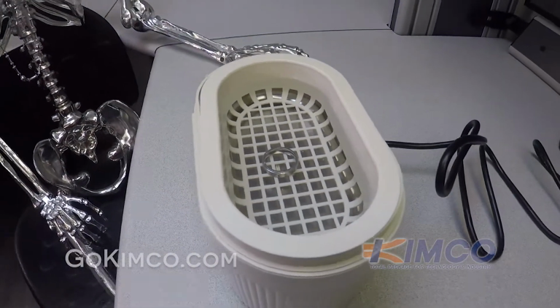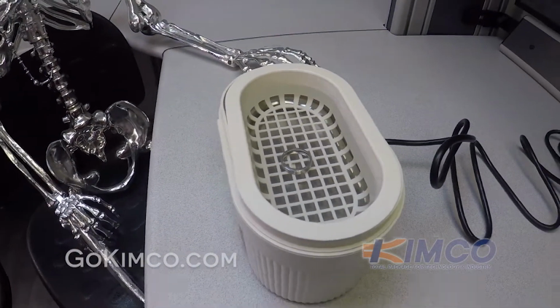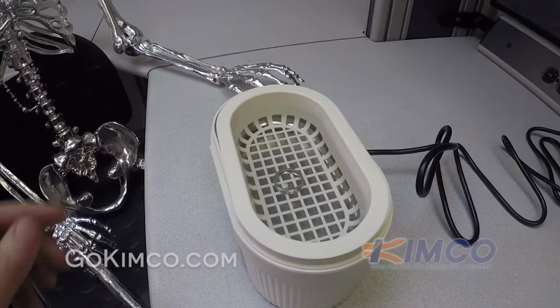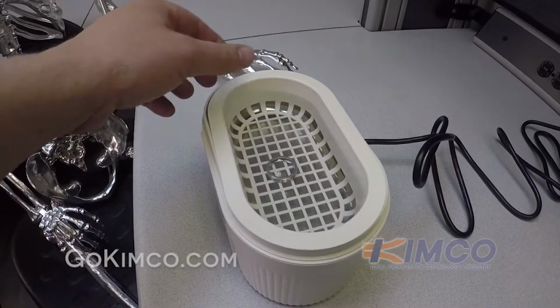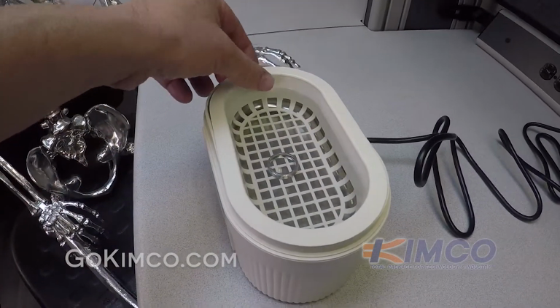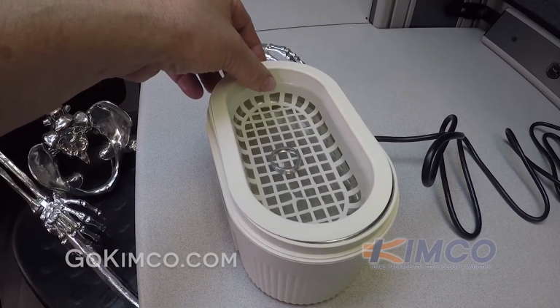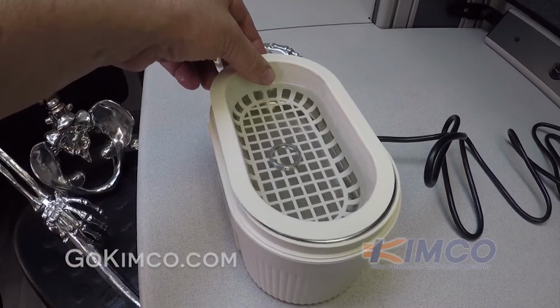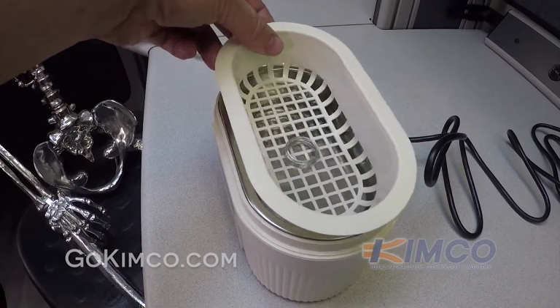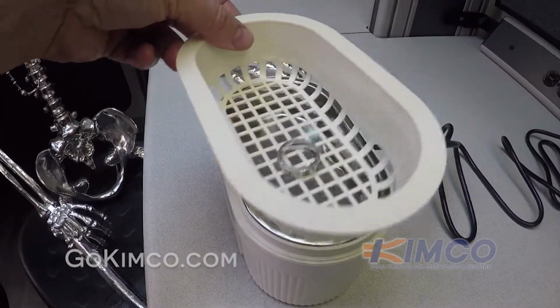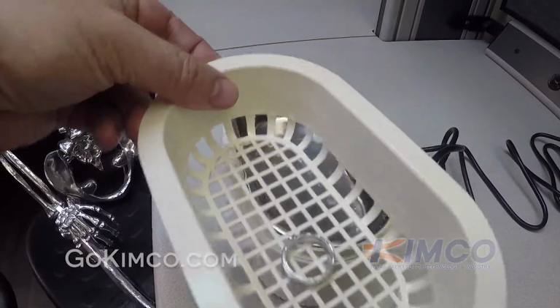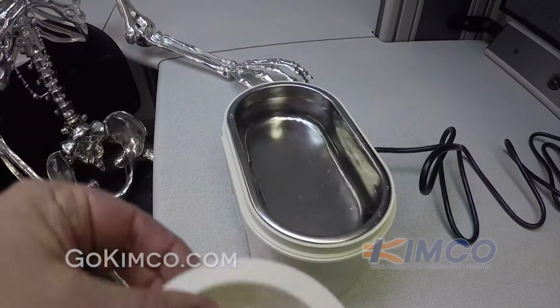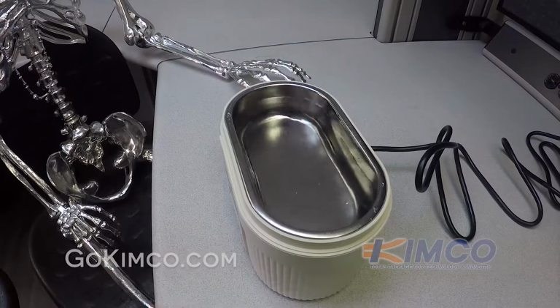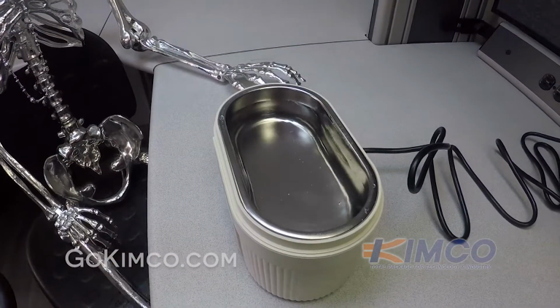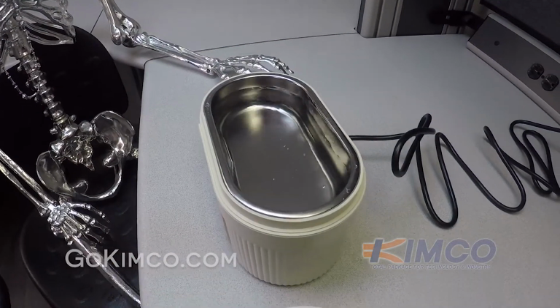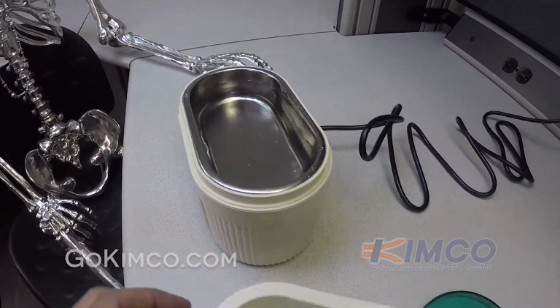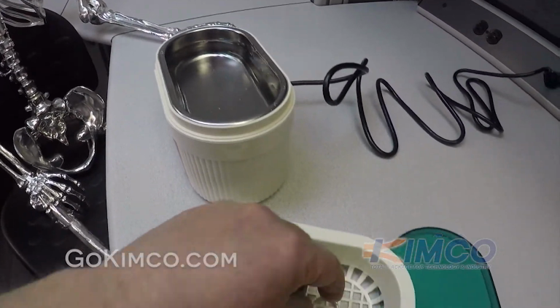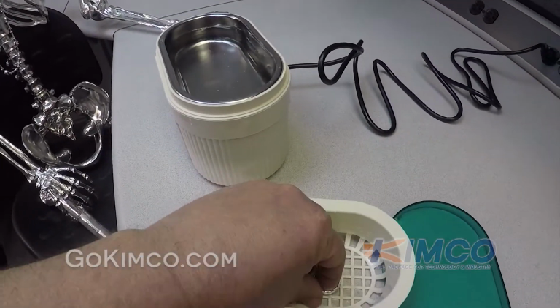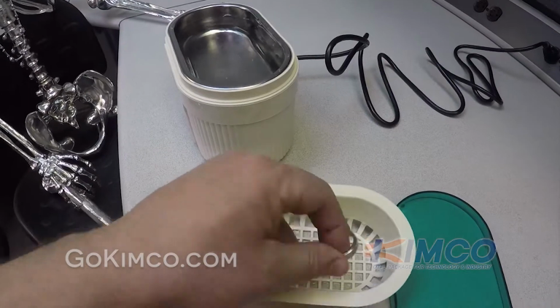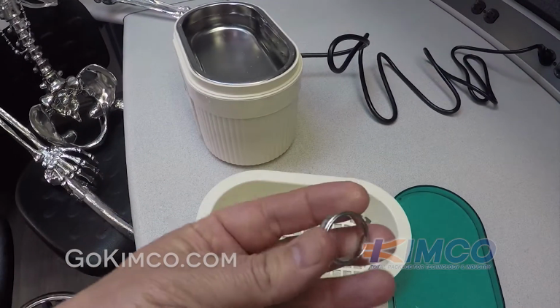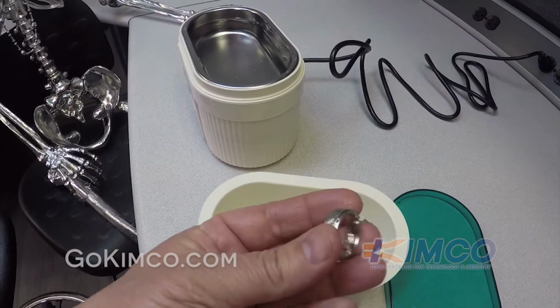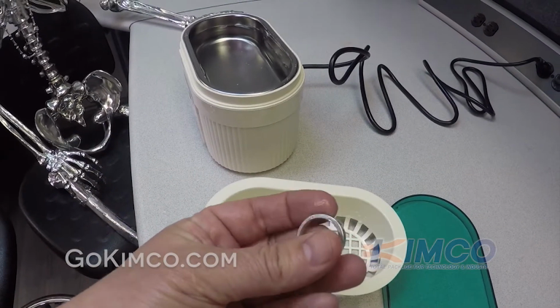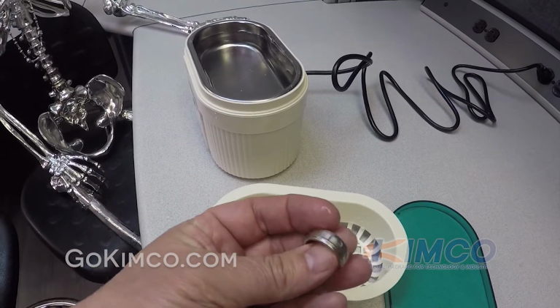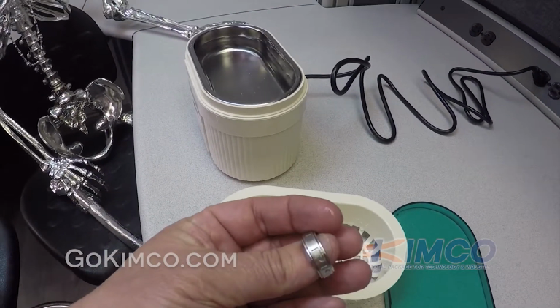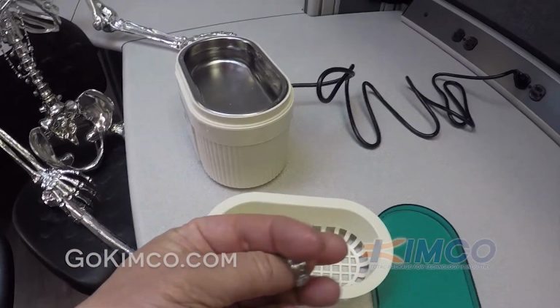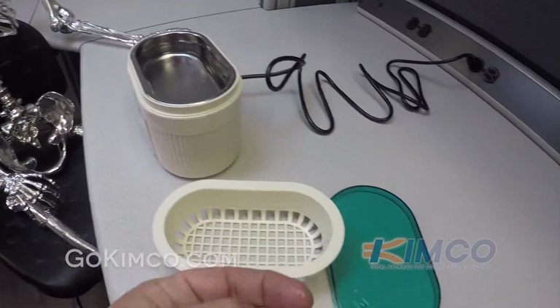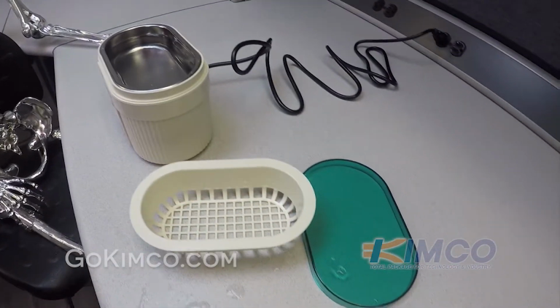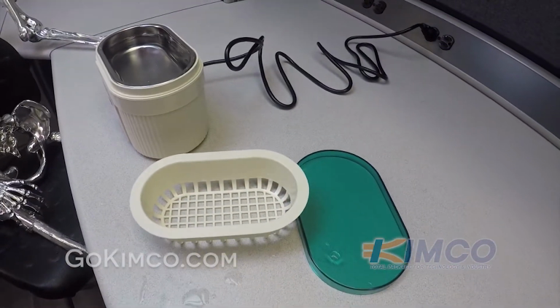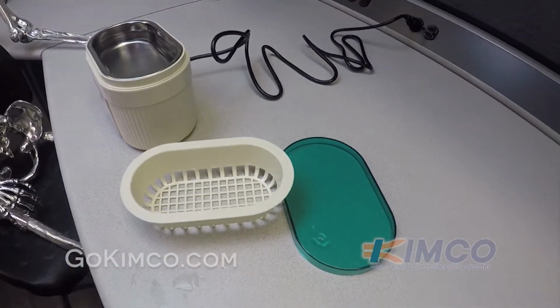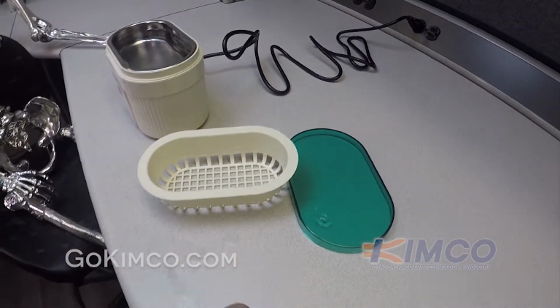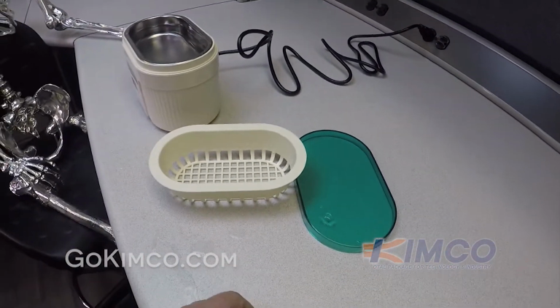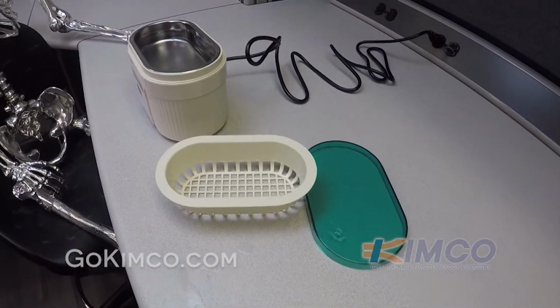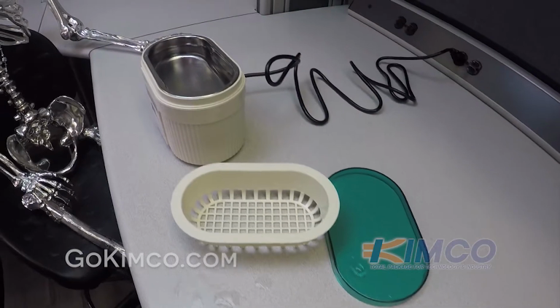So when it's finished, simply remove it, rinse it off, and dry it.